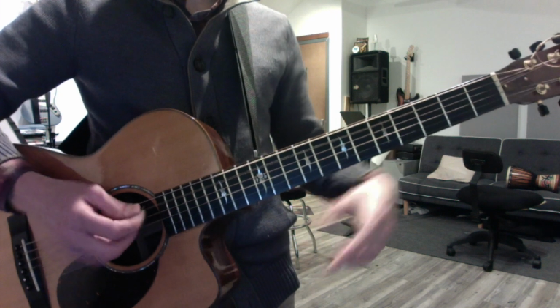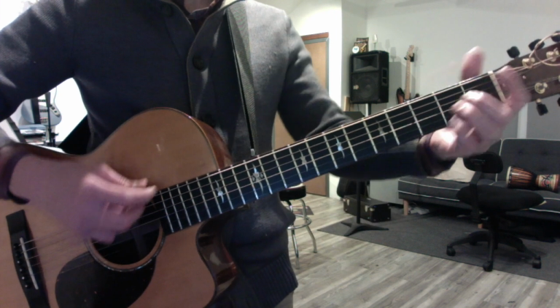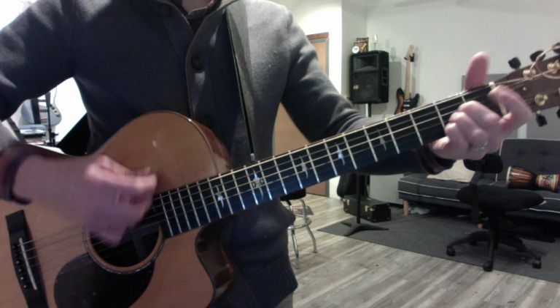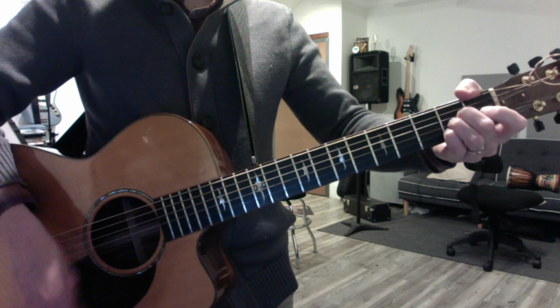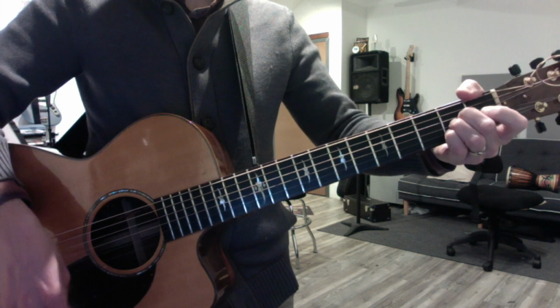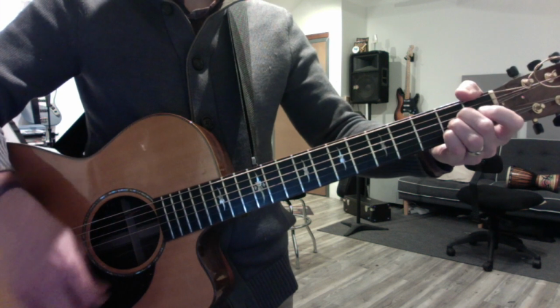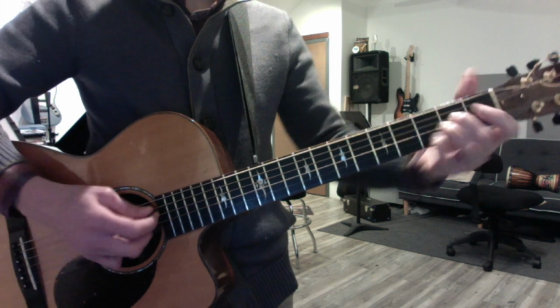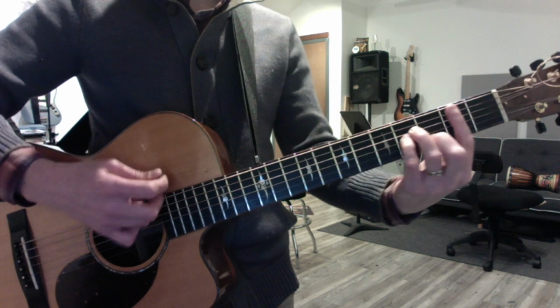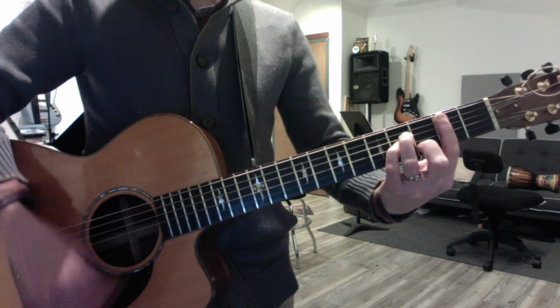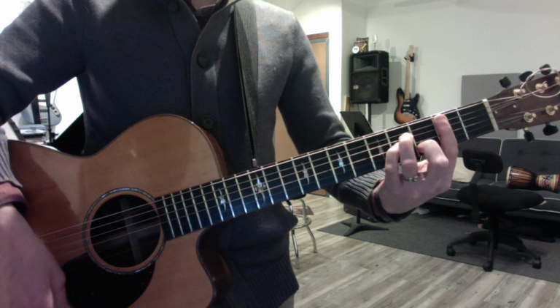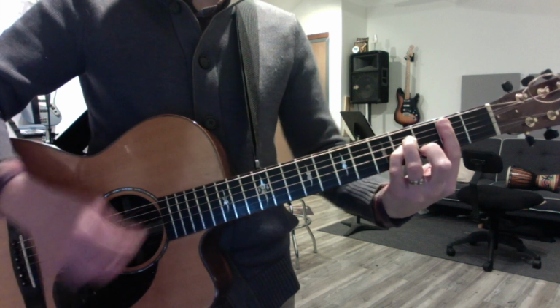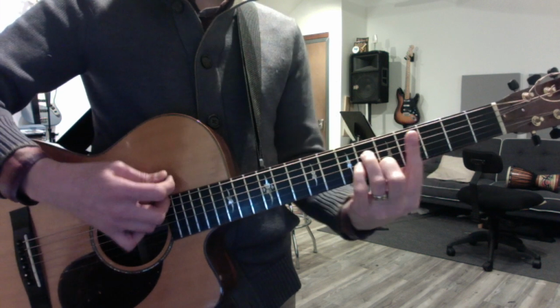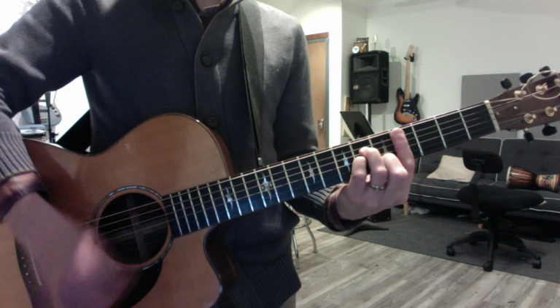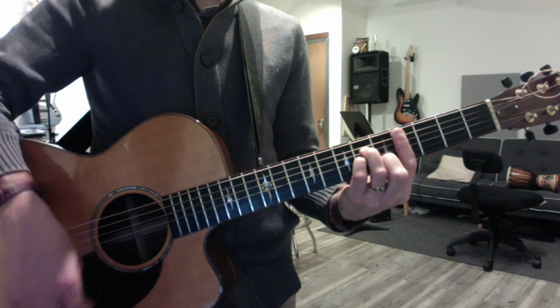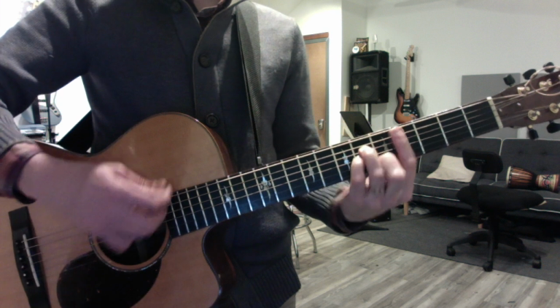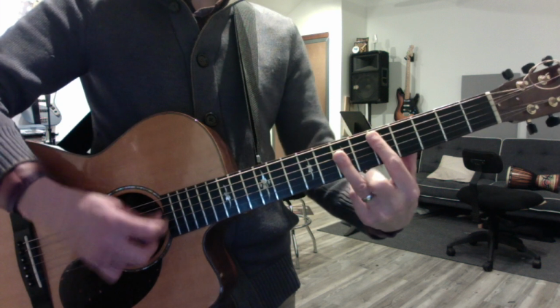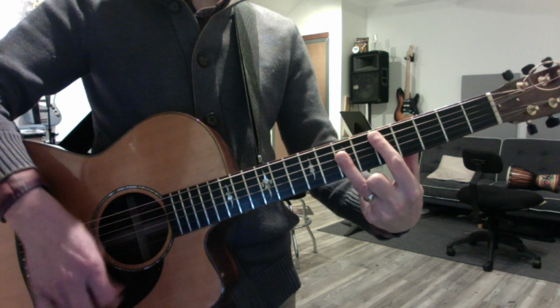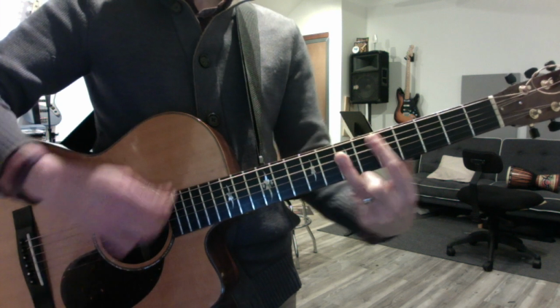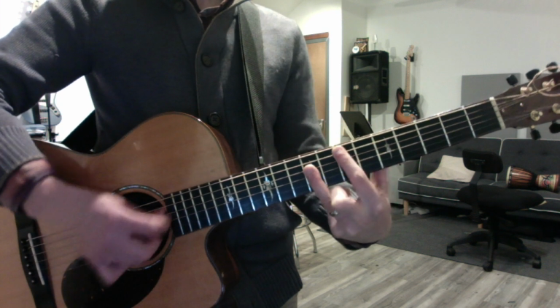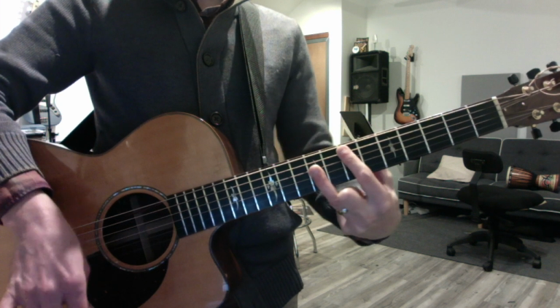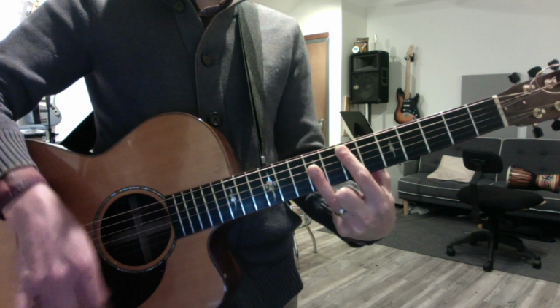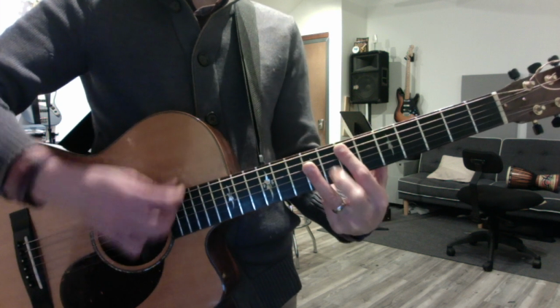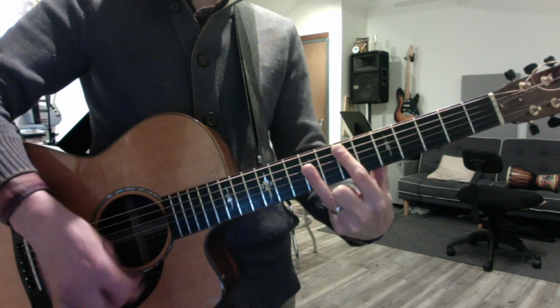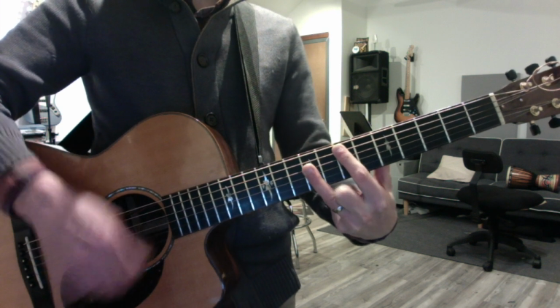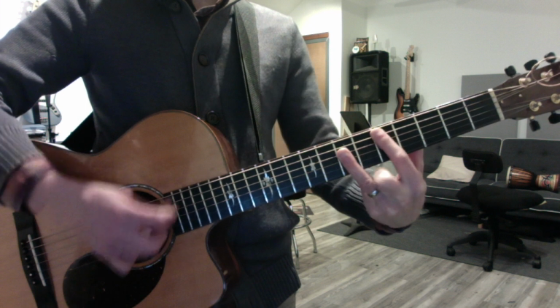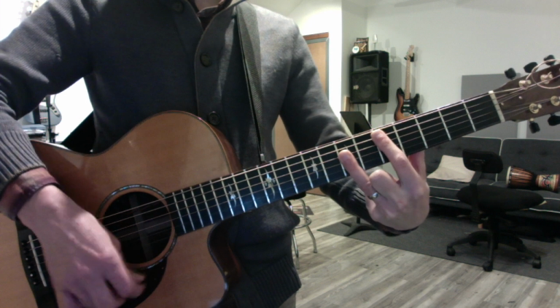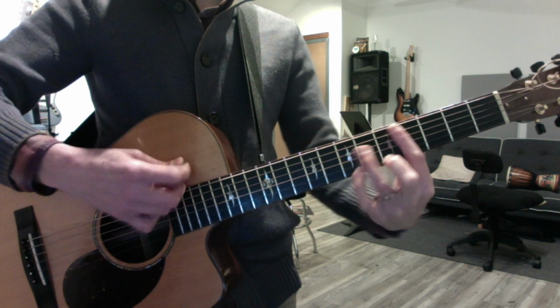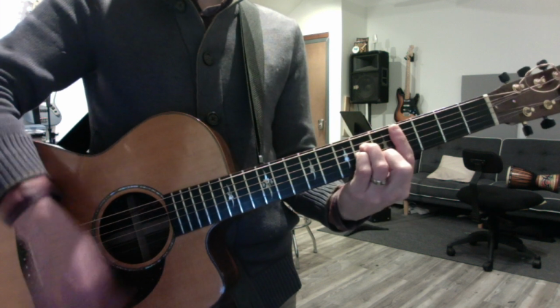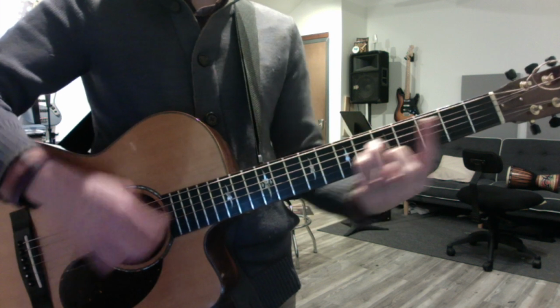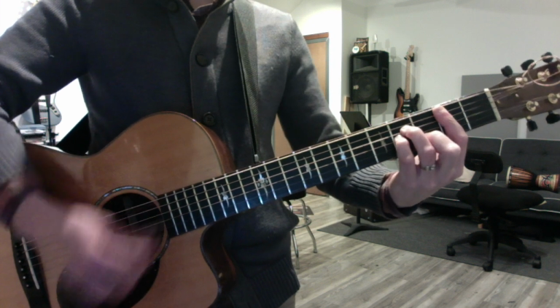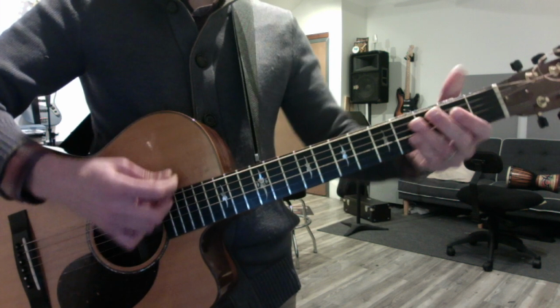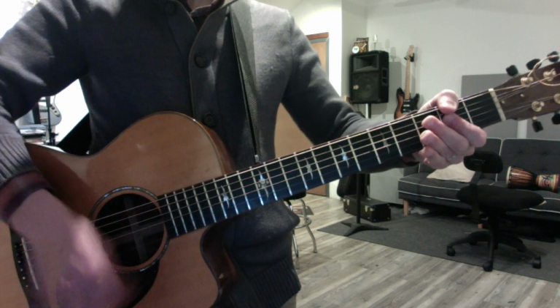And play the chords. A major, B minor, C sharp minor, D major, E major. Do it in reverse: D major, C sharp minor, B minor, A.